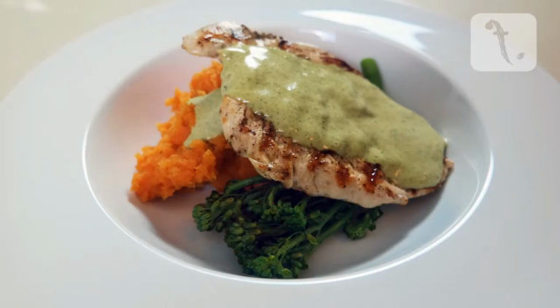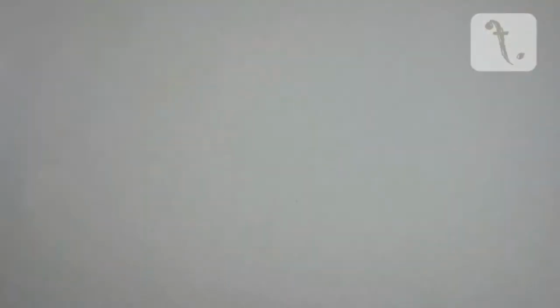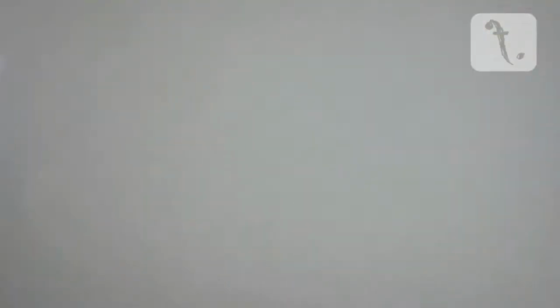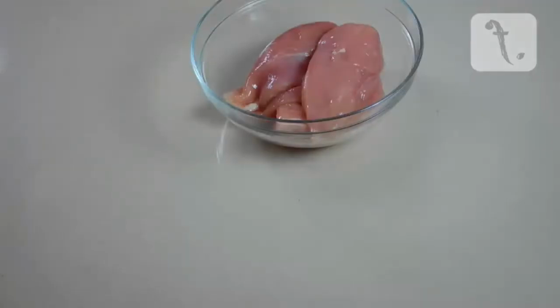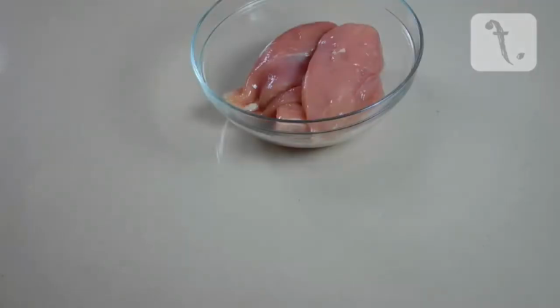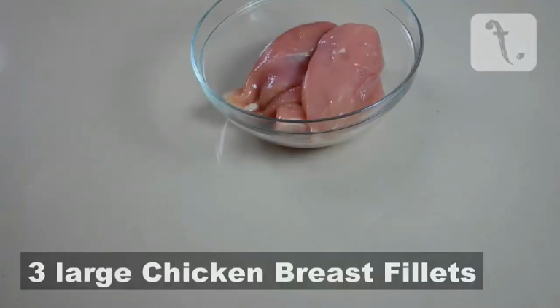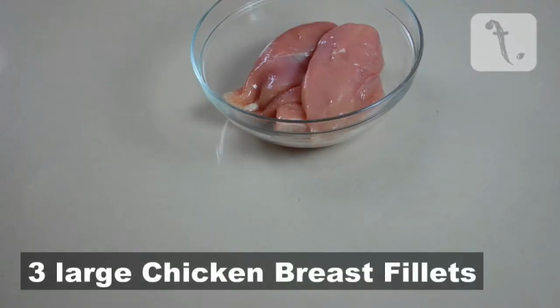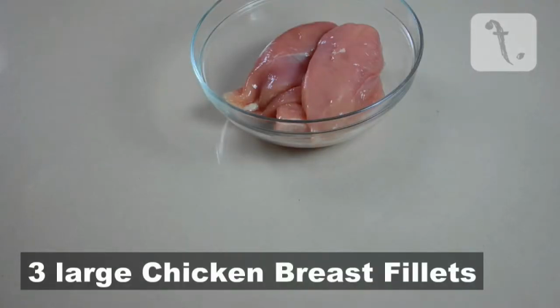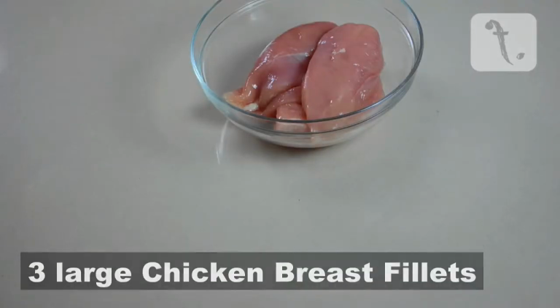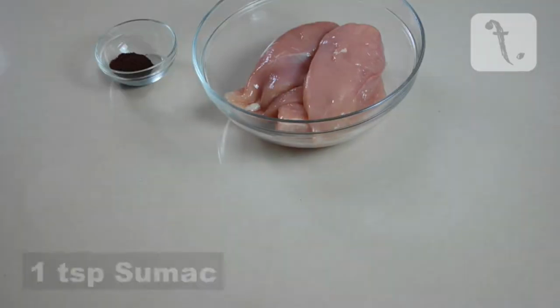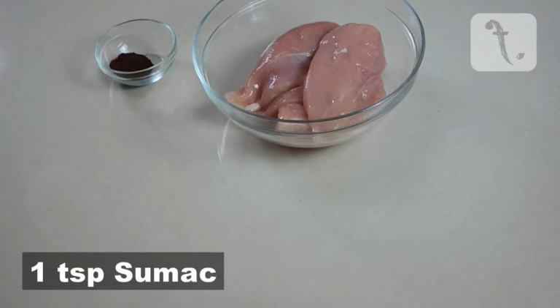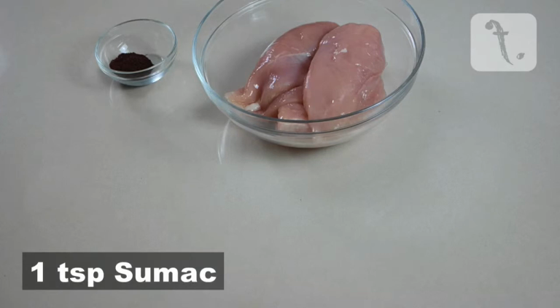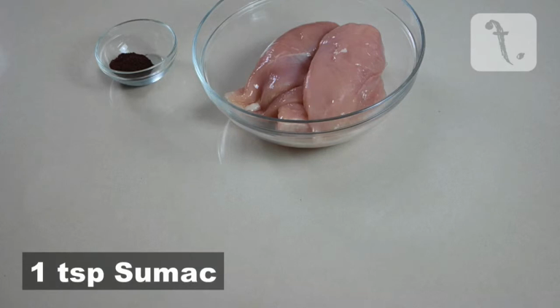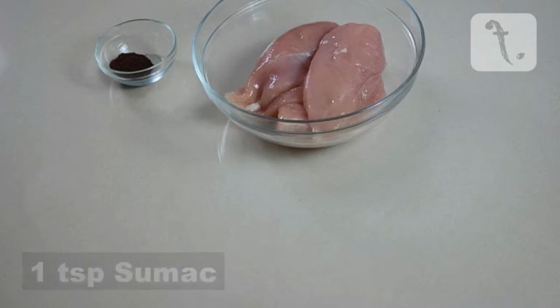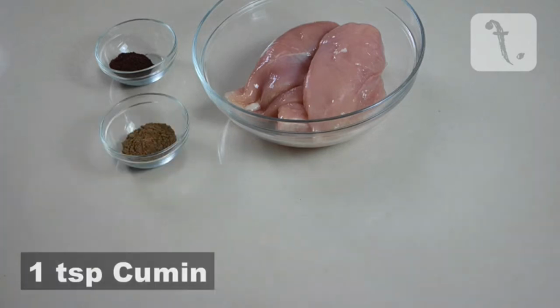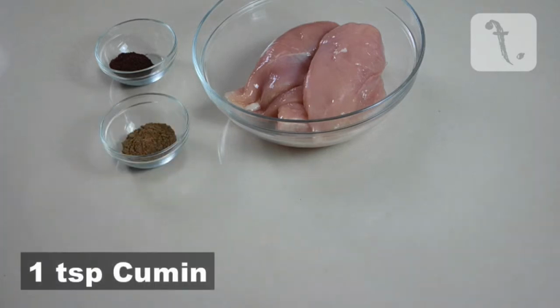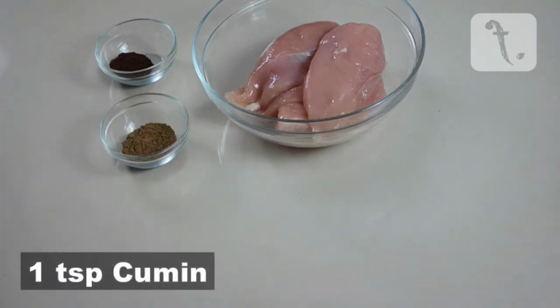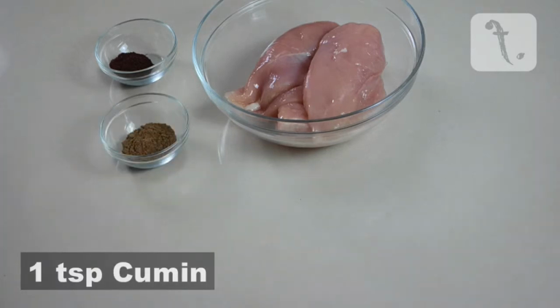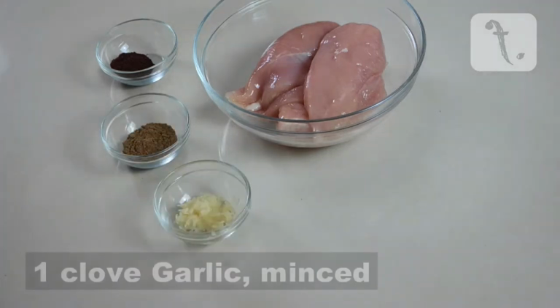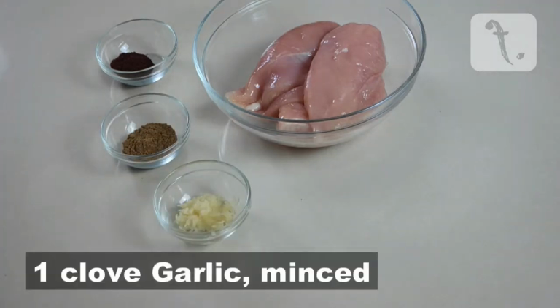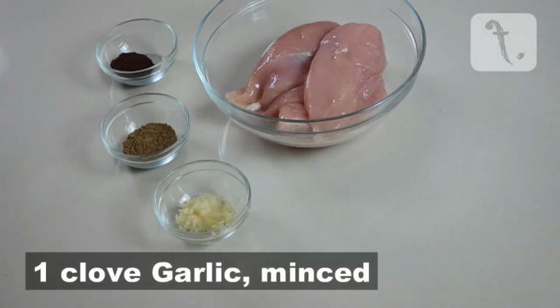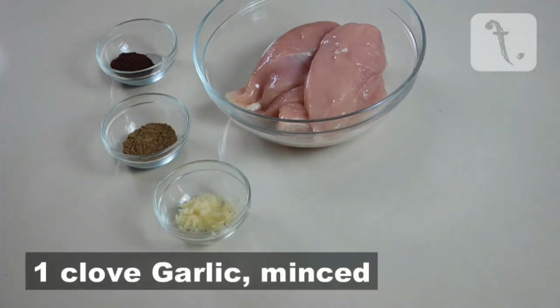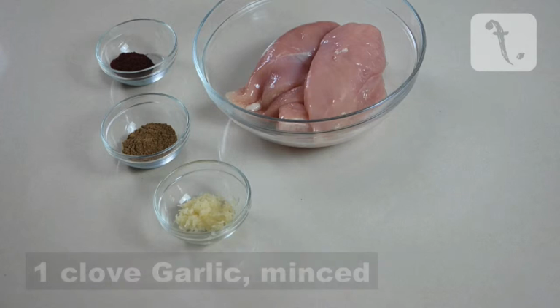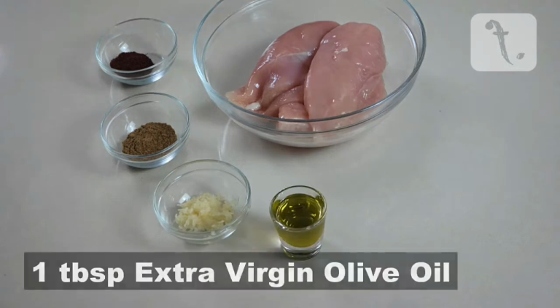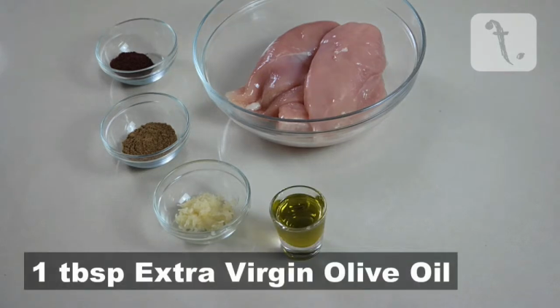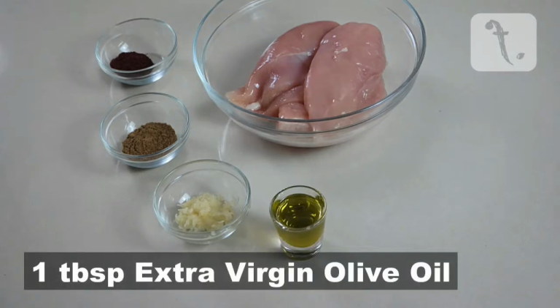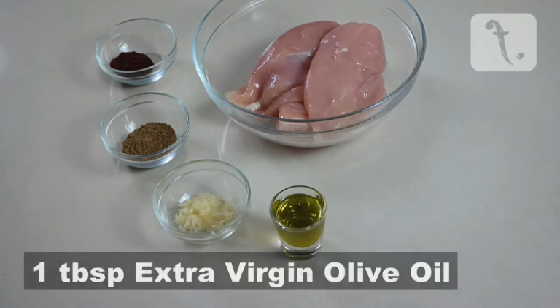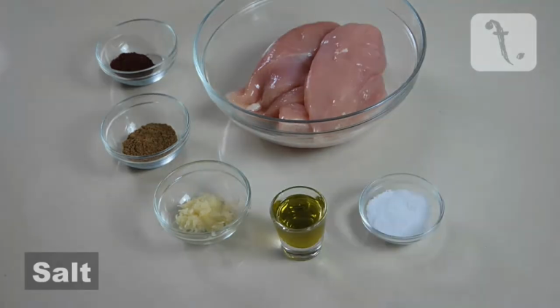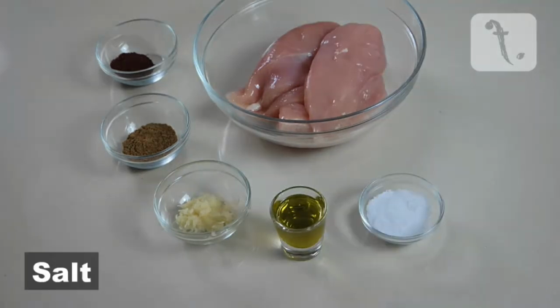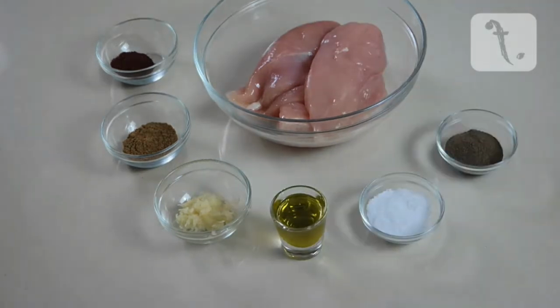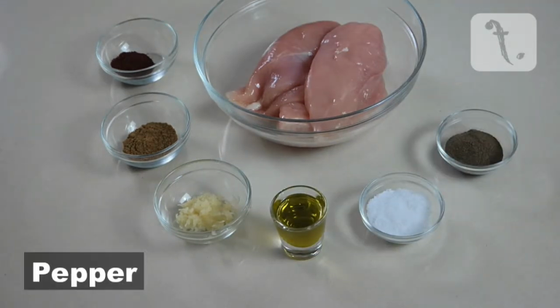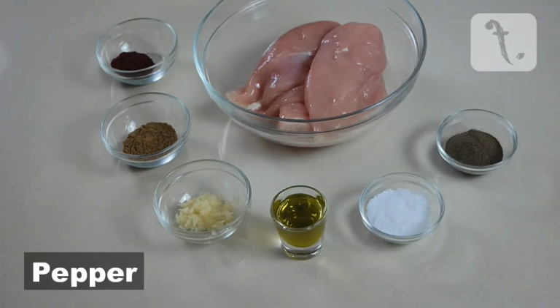For this part of the recipe you'll need three large chicken breast fillets, one teaspoon of sumac, one teaspoon of cumin, one clove of minced garlic, one tablespoon of extra virgin olive oil, salt and pepper.